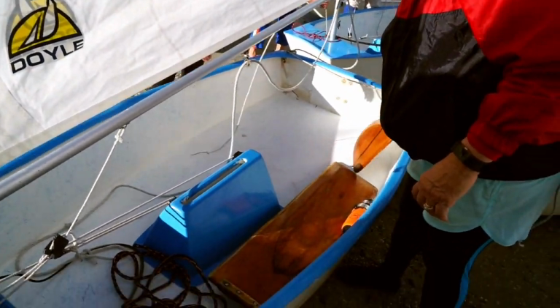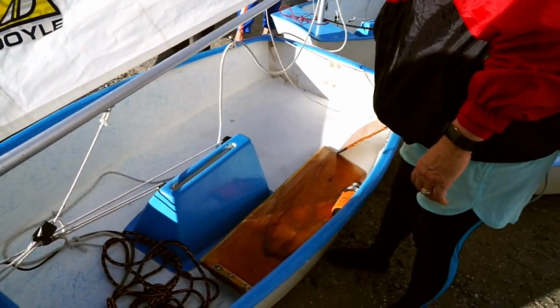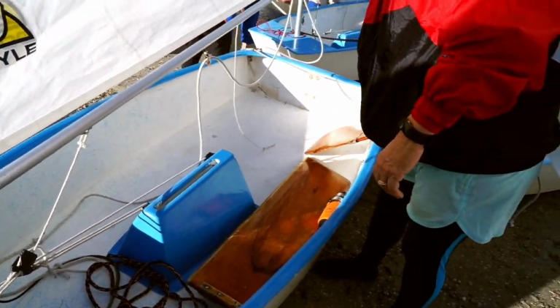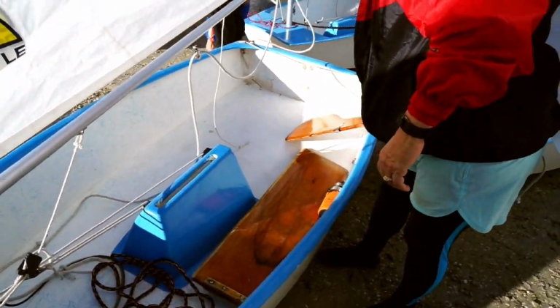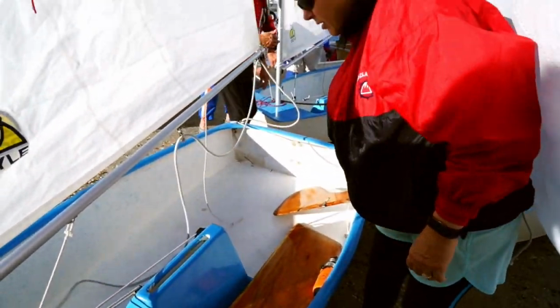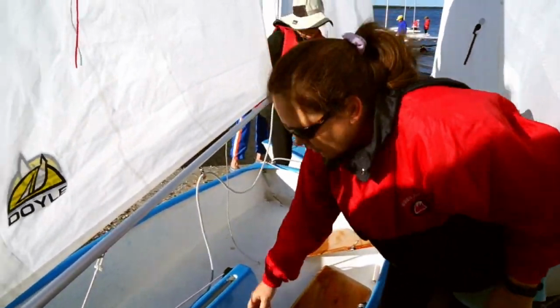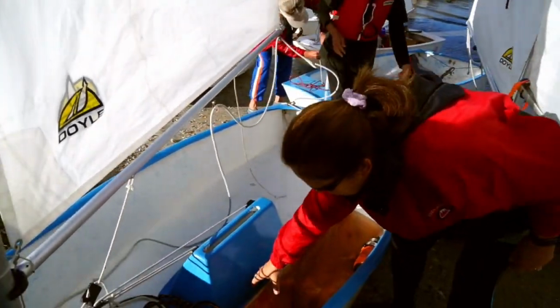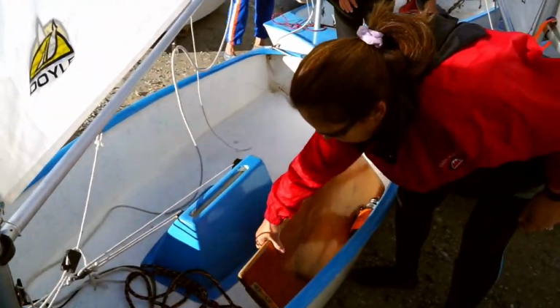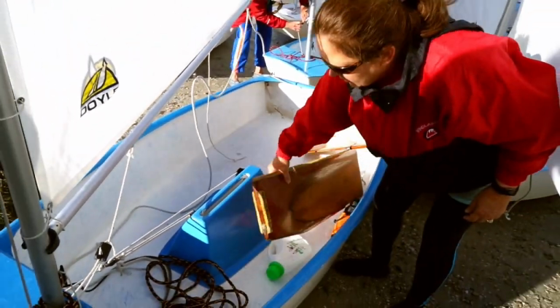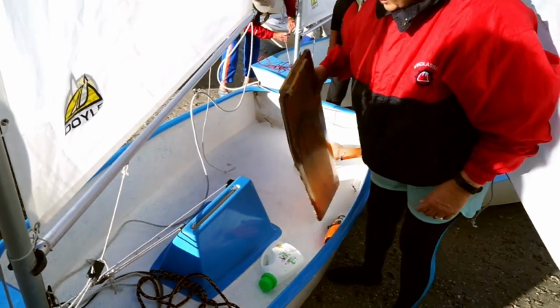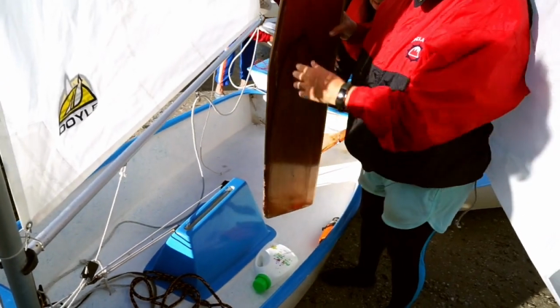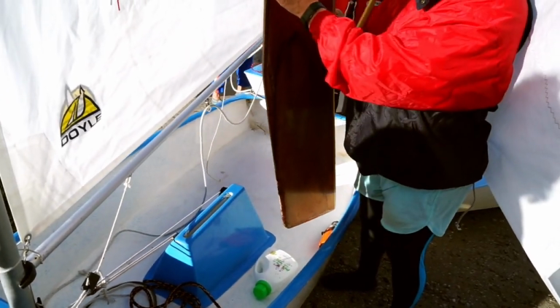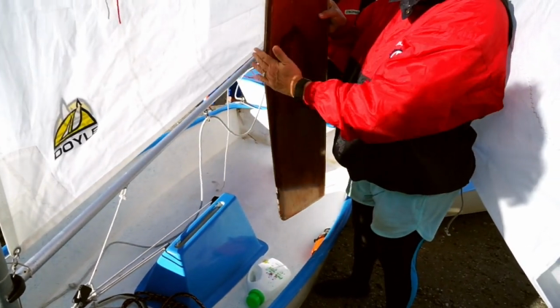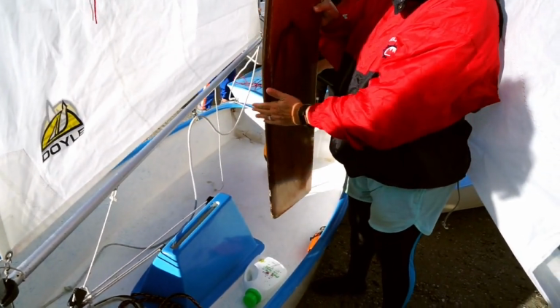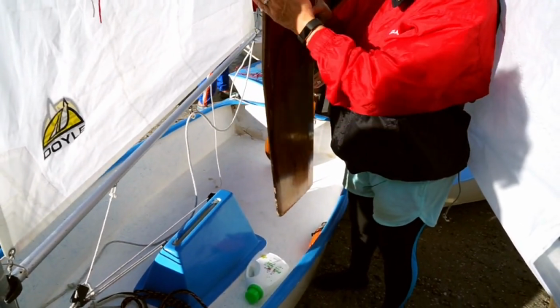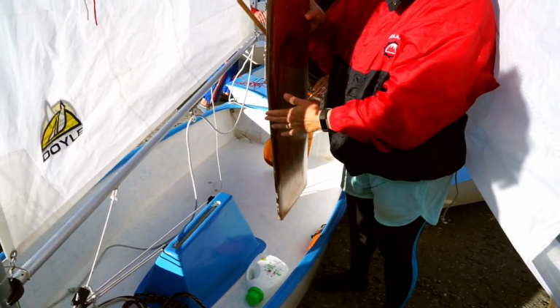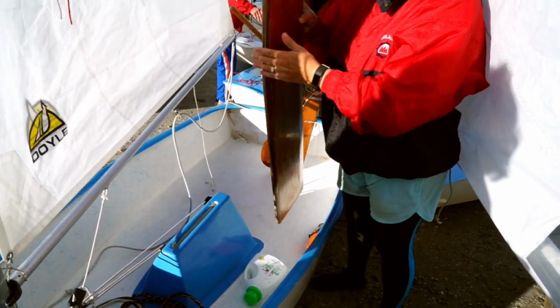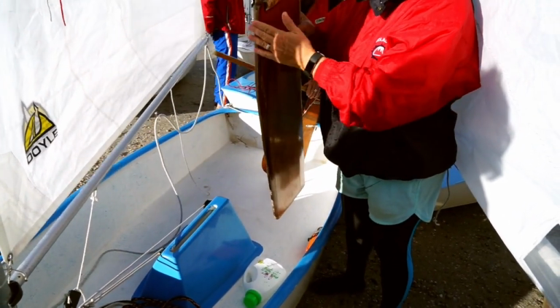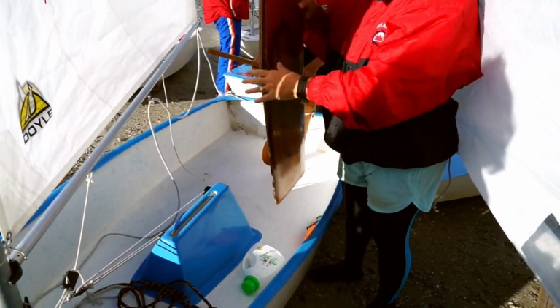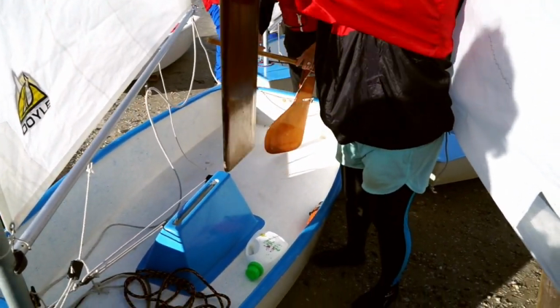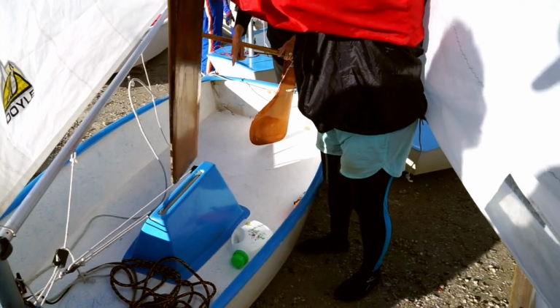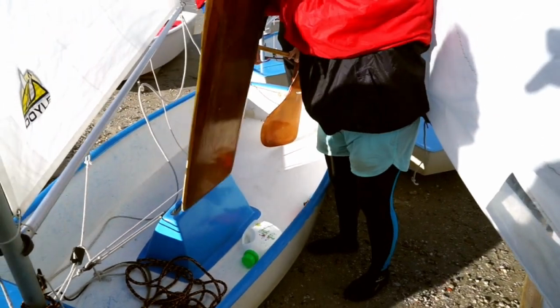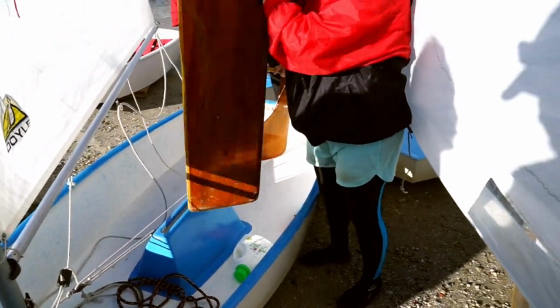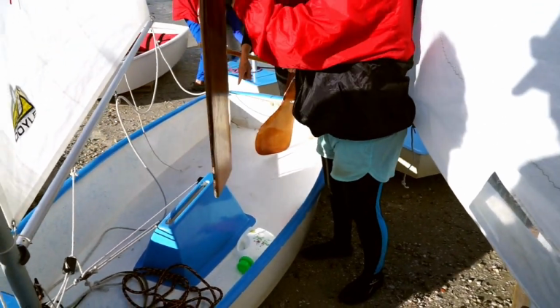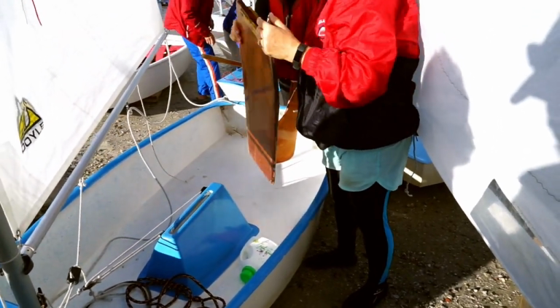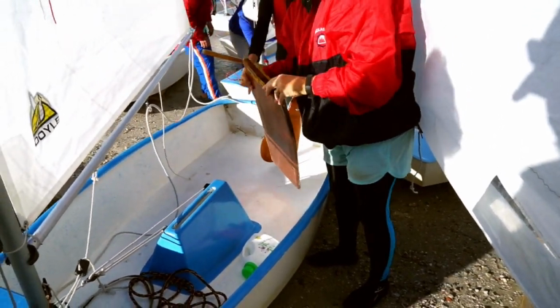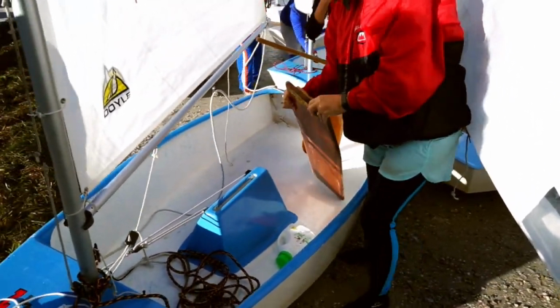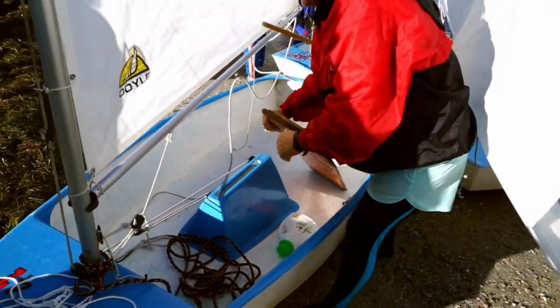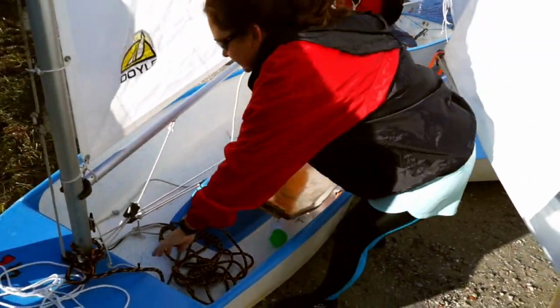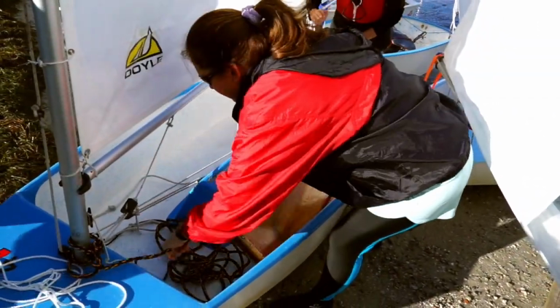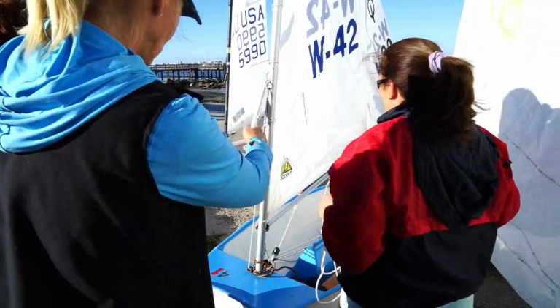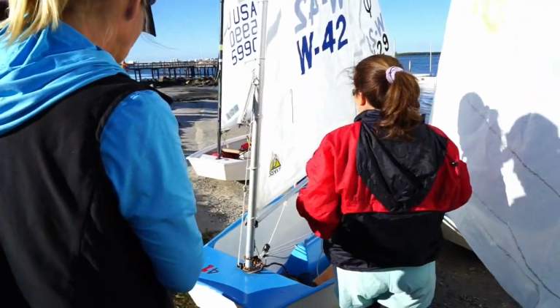The only other things you have to do are your dagger board and your rudder — these go in once you're in the water. When you put your dagger board in, it looks like it's got a breast. The breast faces forward. So it goes in this way, not this way.